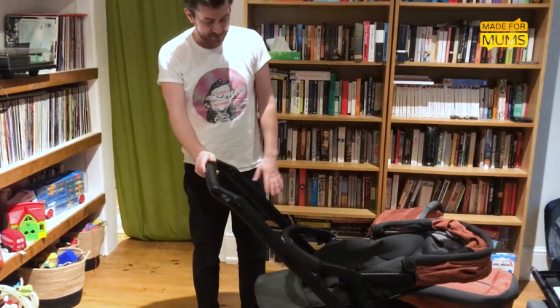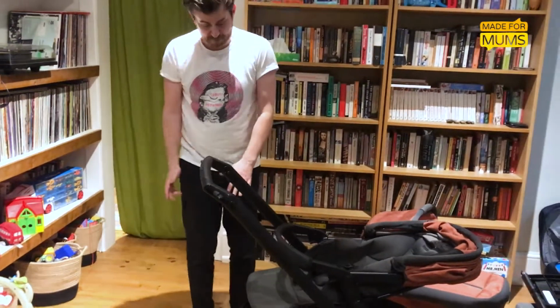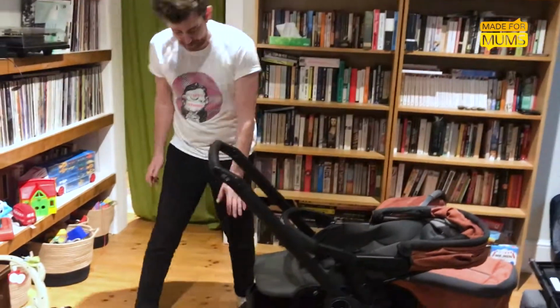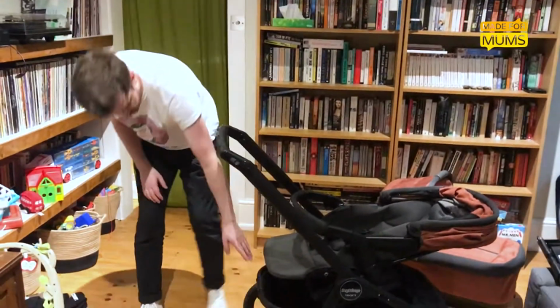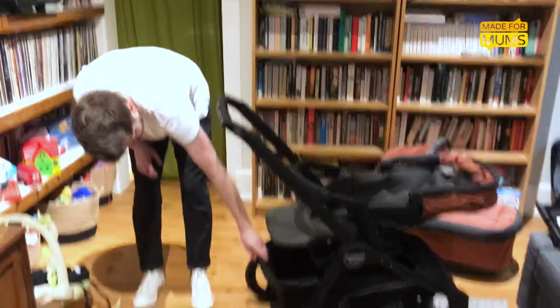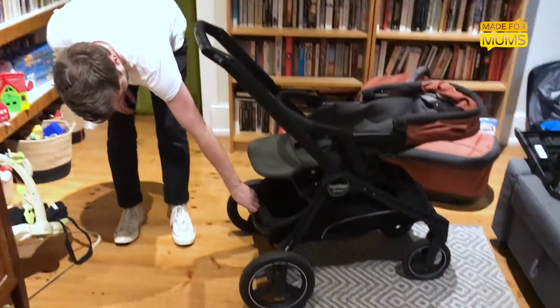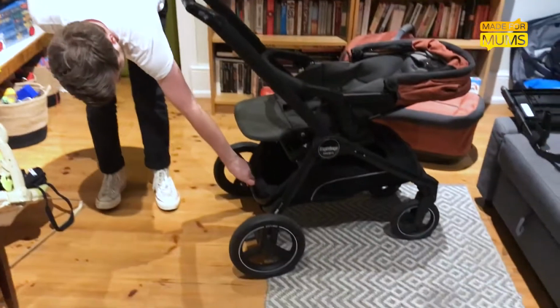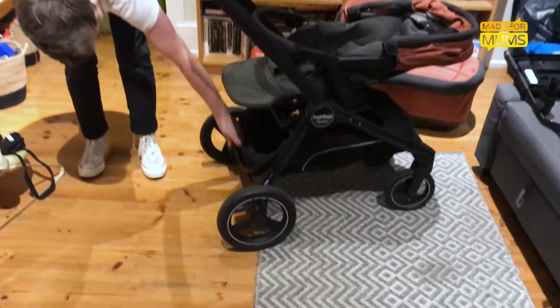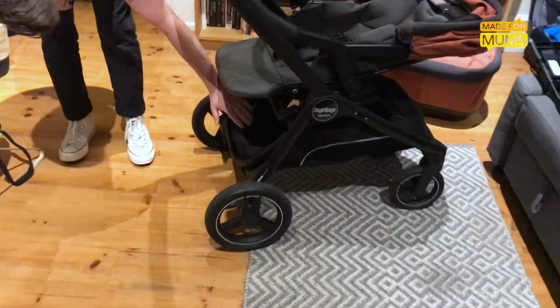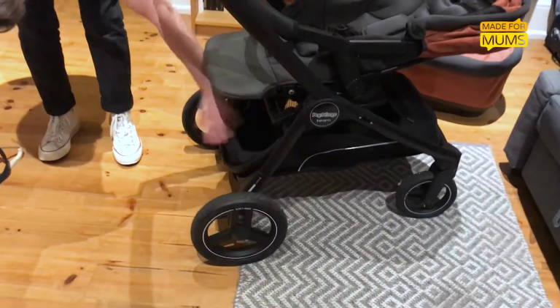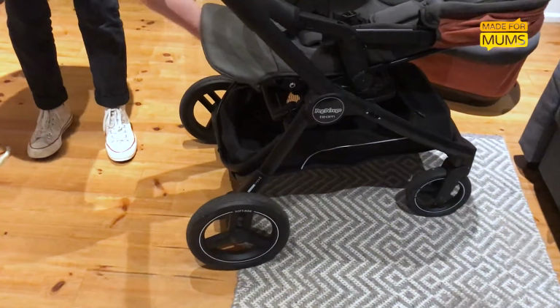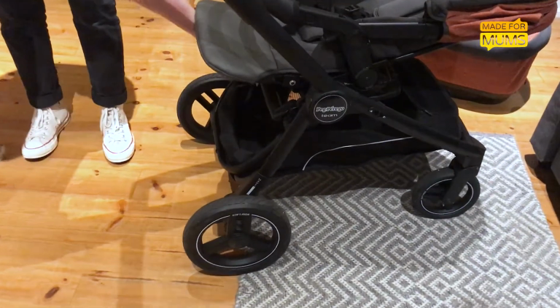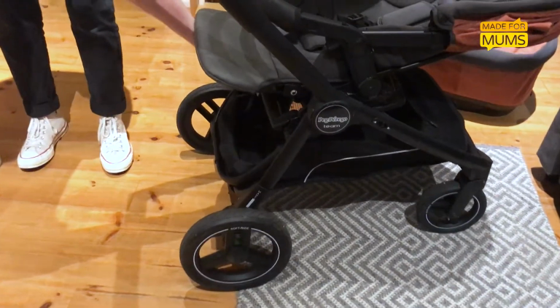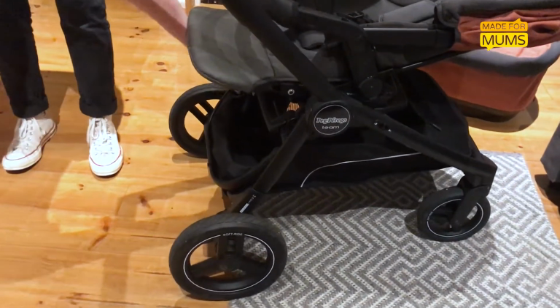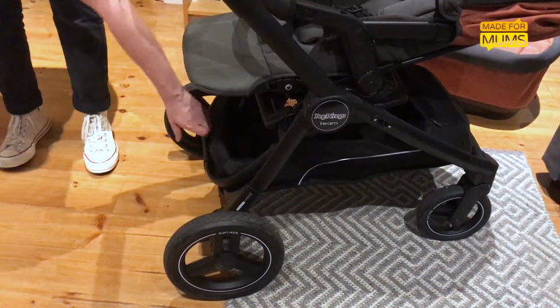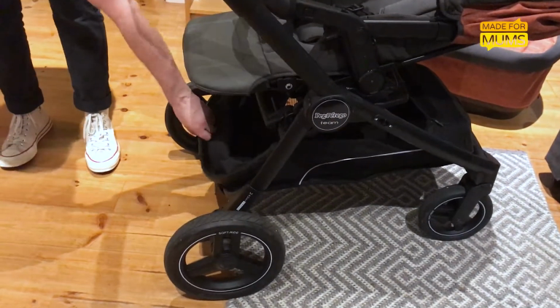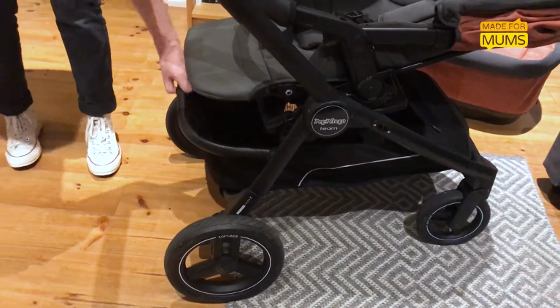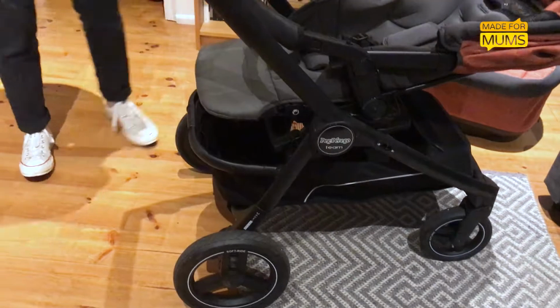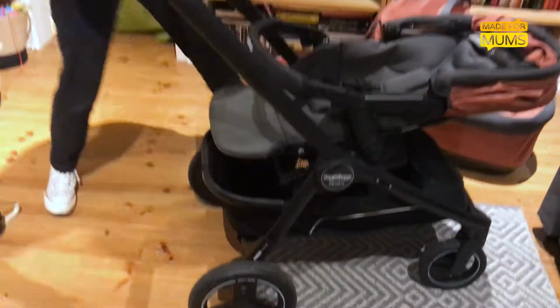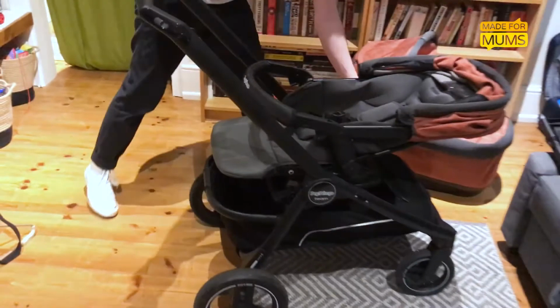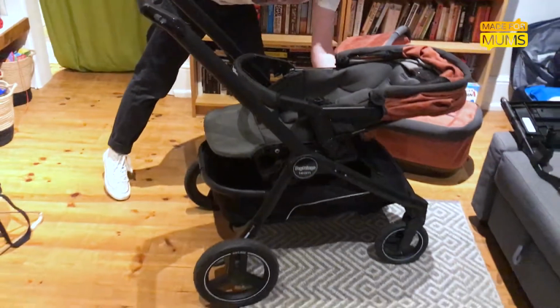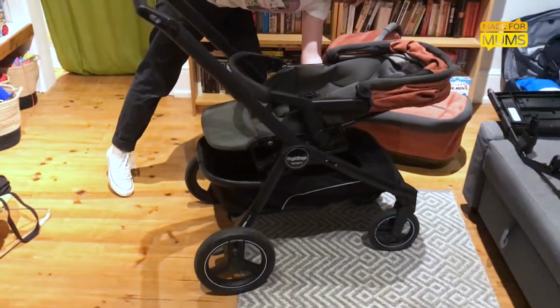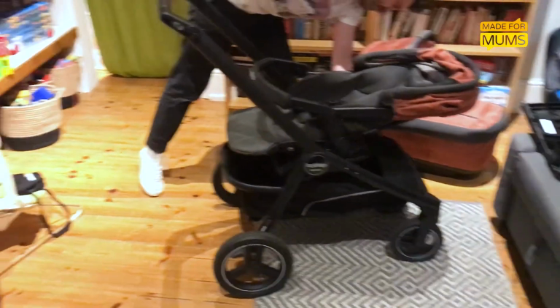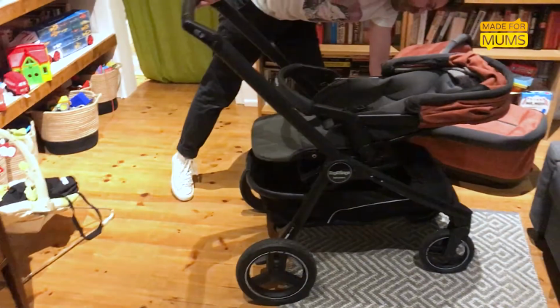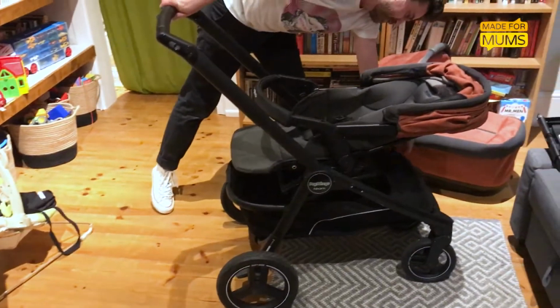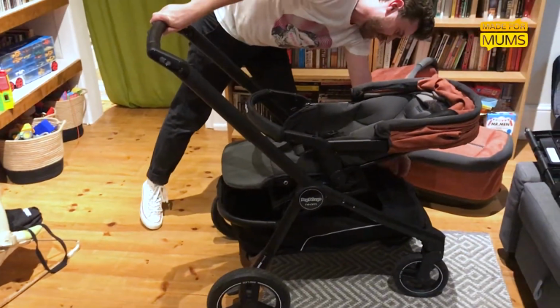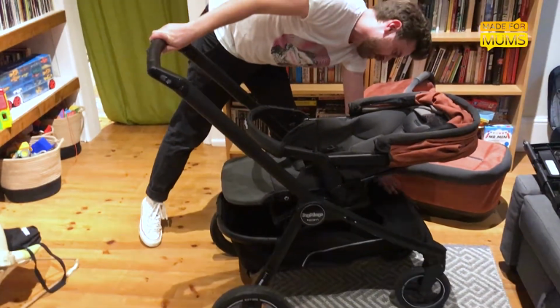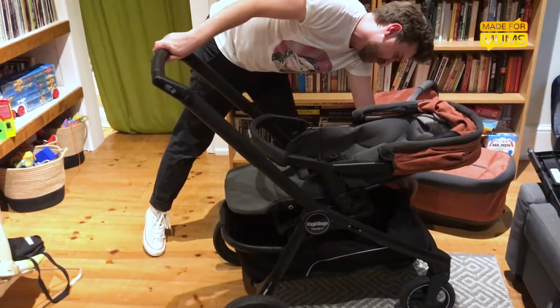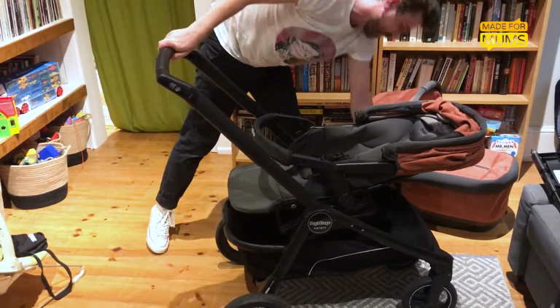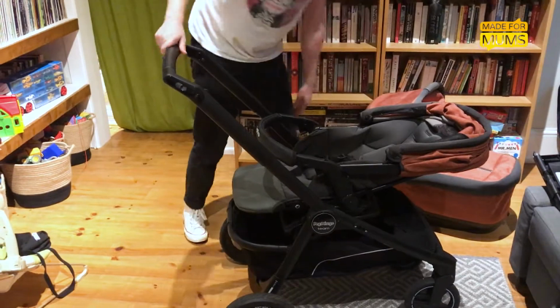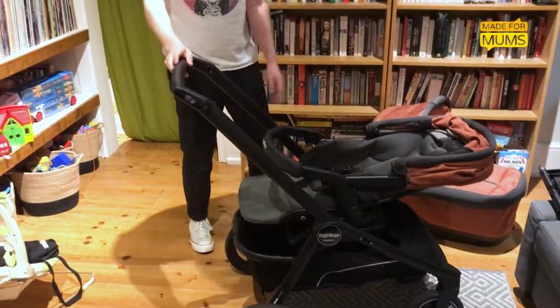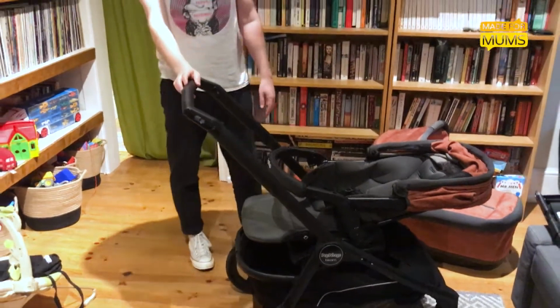It's got a massive basket underneath as well, as you can probably see. That opens out quite nicely if you want to get, say, a couple of bags of shopping in there. And there's a zip at the front which you can zip down if you've got anything a bit longer that needs to fit in.